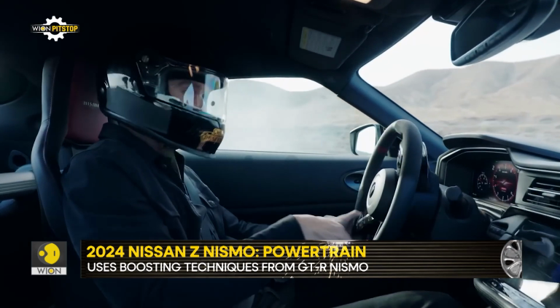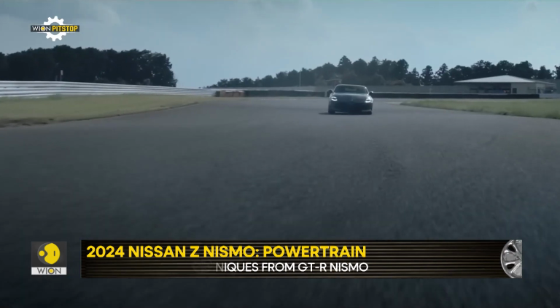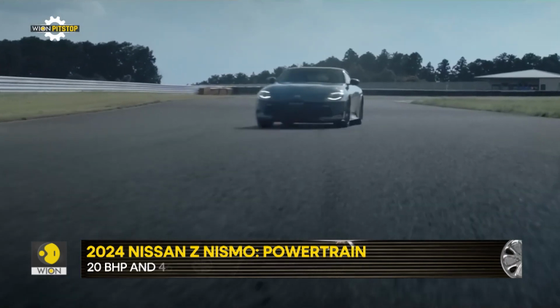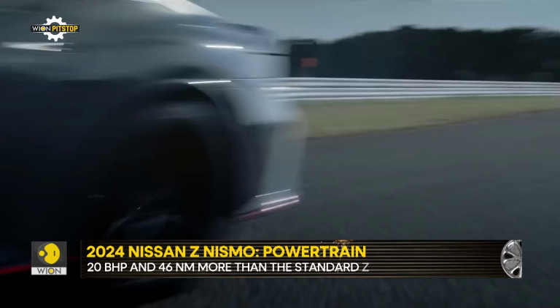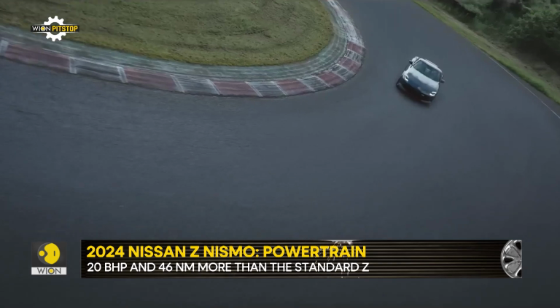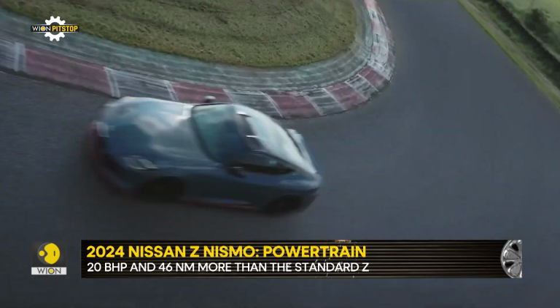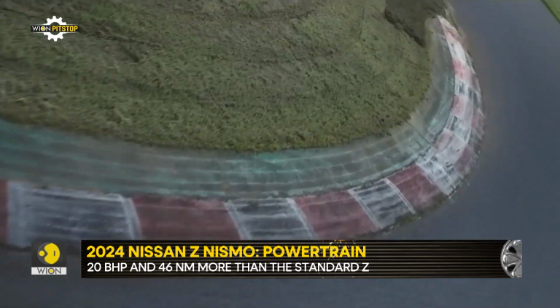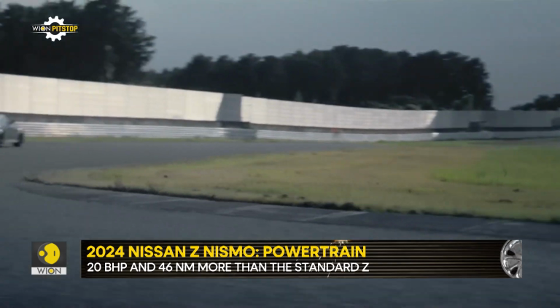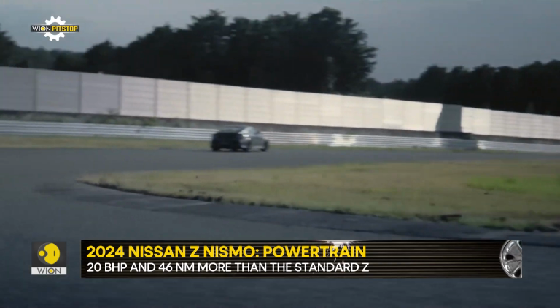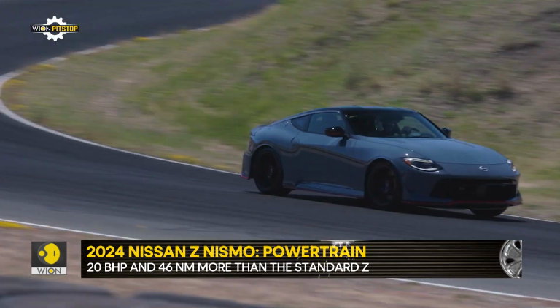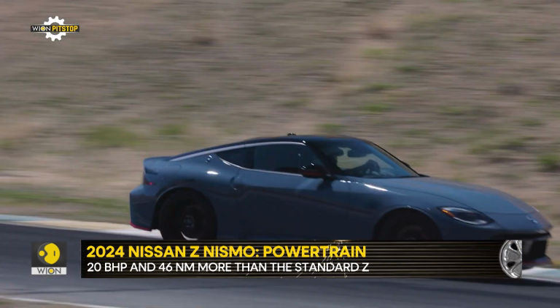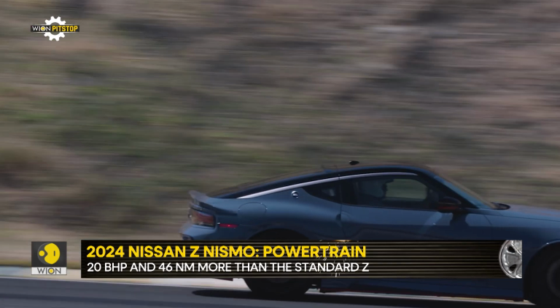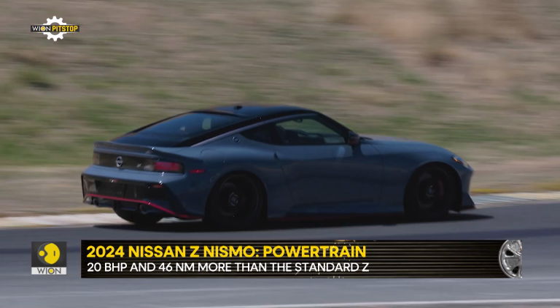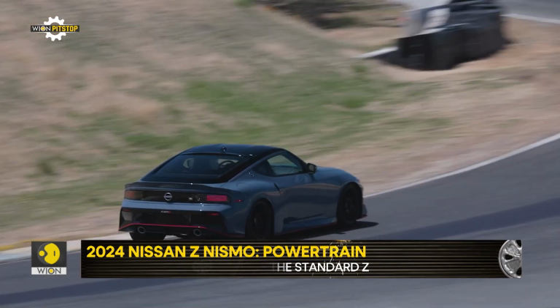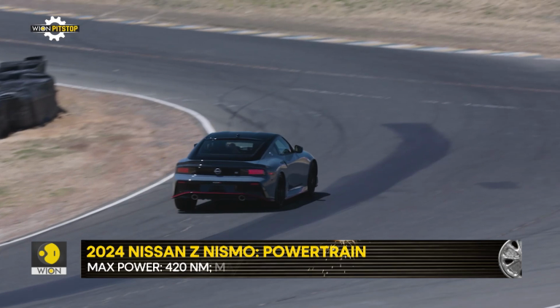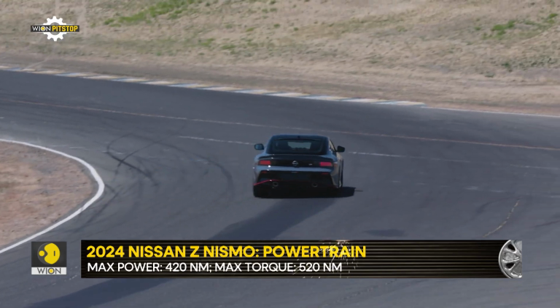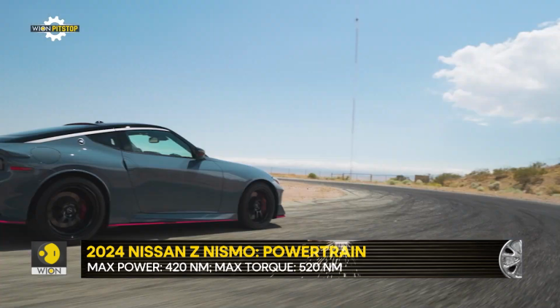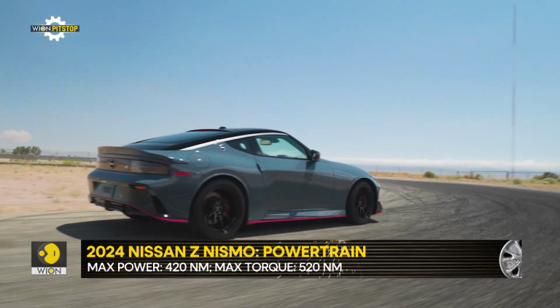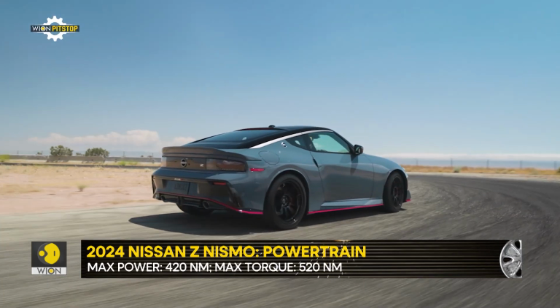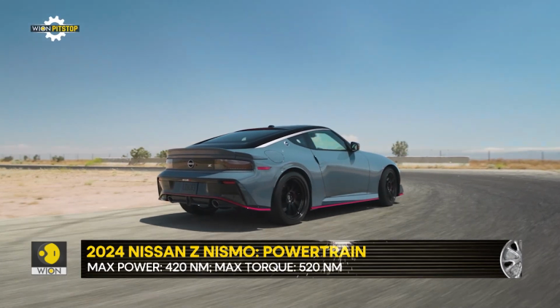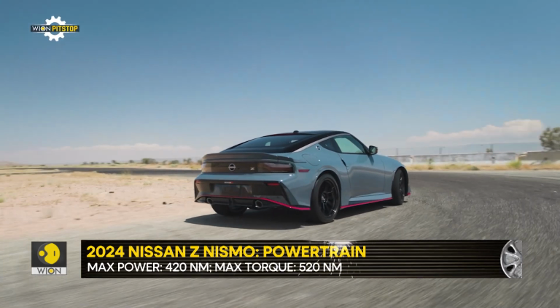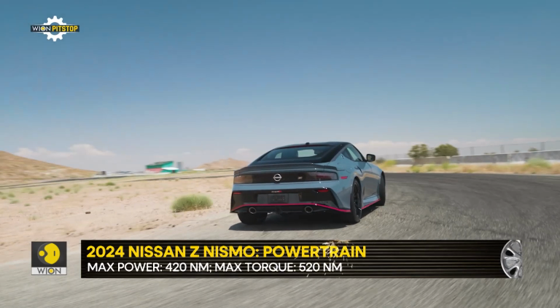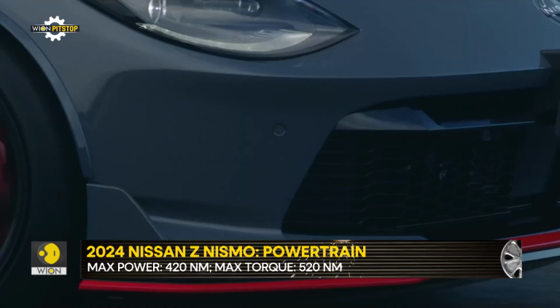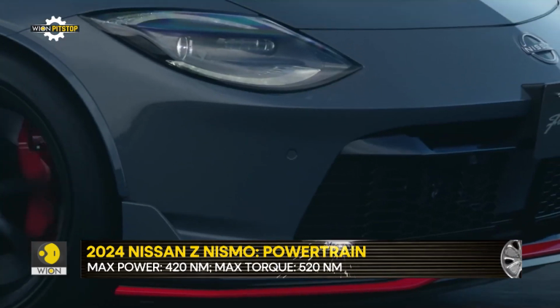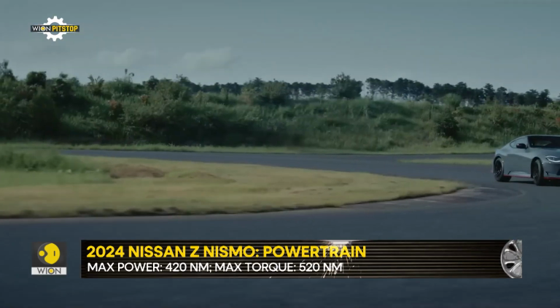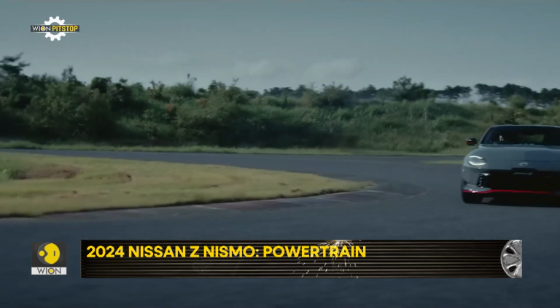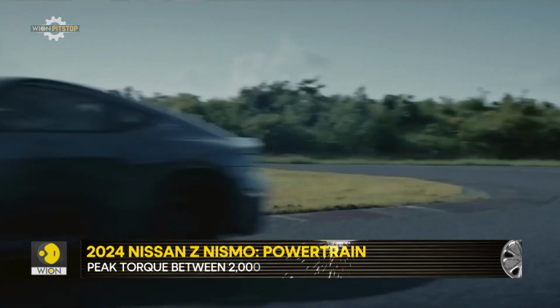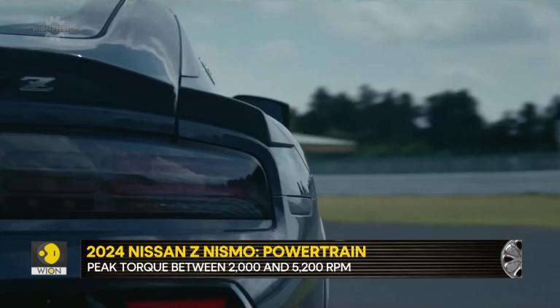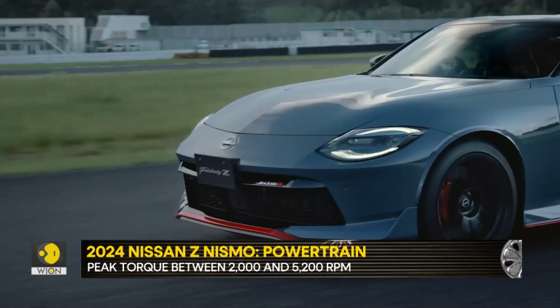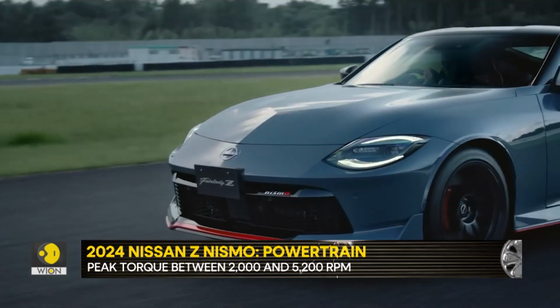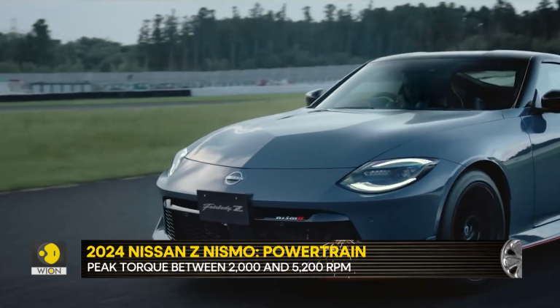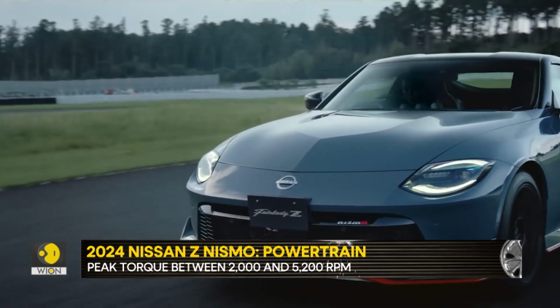Thanks to a redesigned wastegate, better cooling and performance-enhancing ignition timing, the Z Nismo makes 420 horsepower and a peak torque of 520 Newton meters — and that too from just 2,000 RPM onwards.